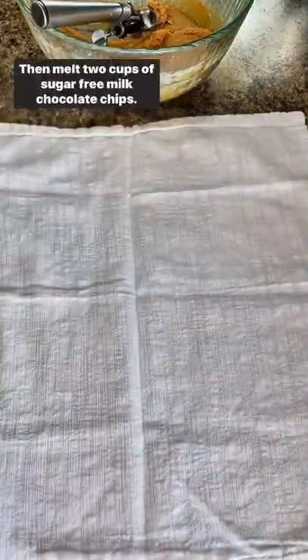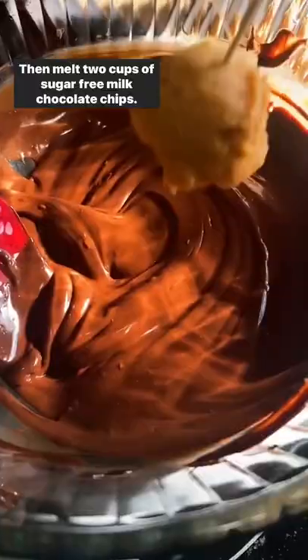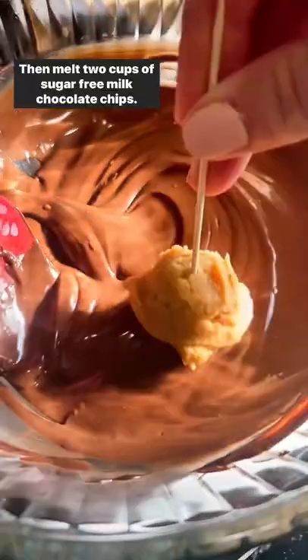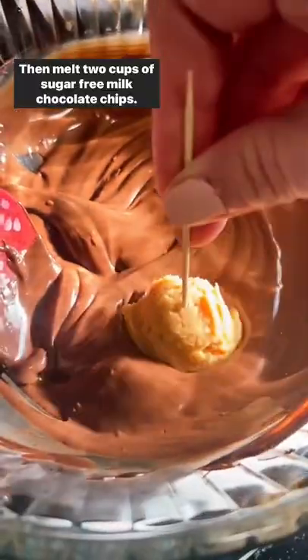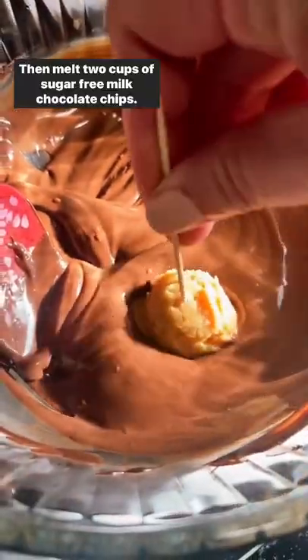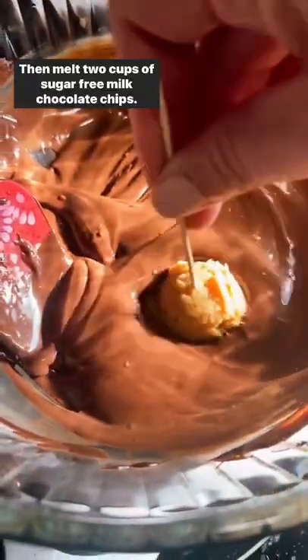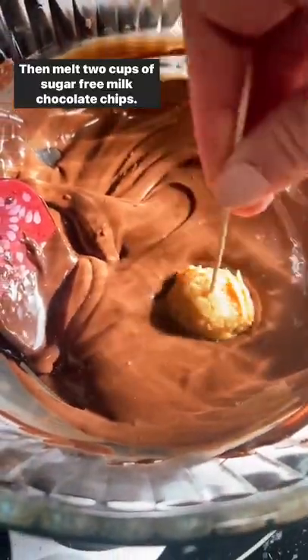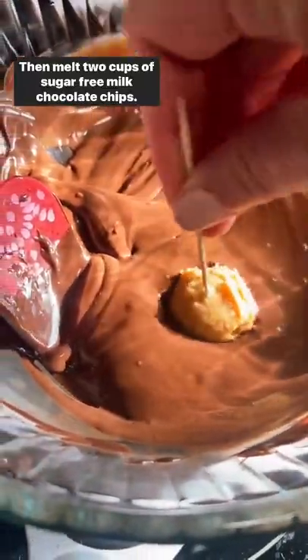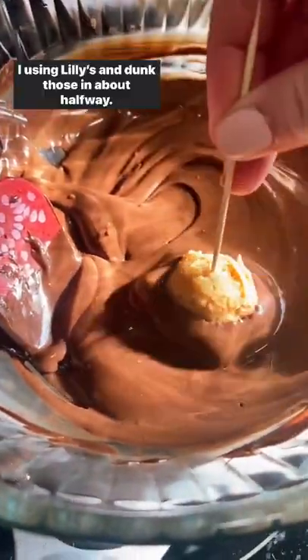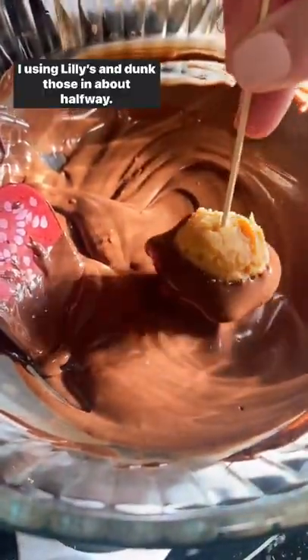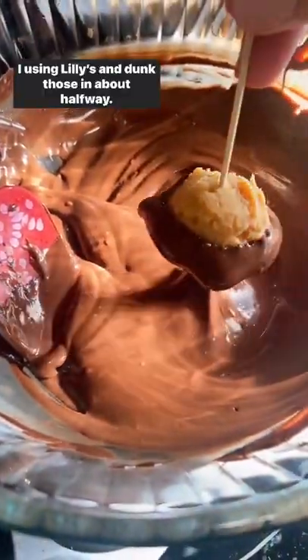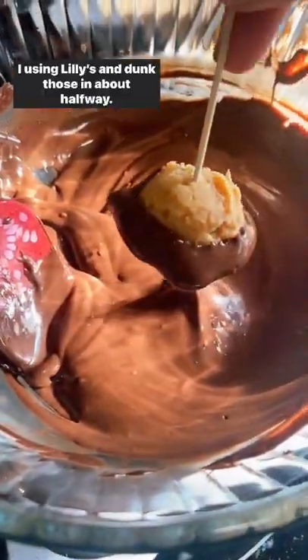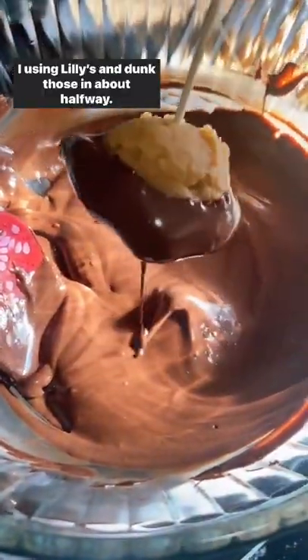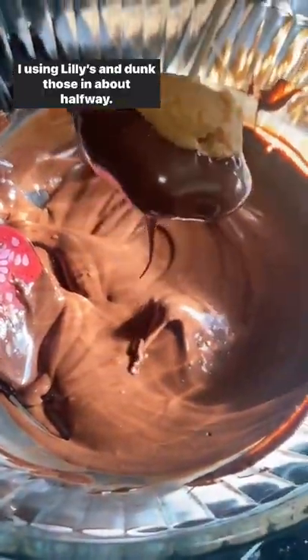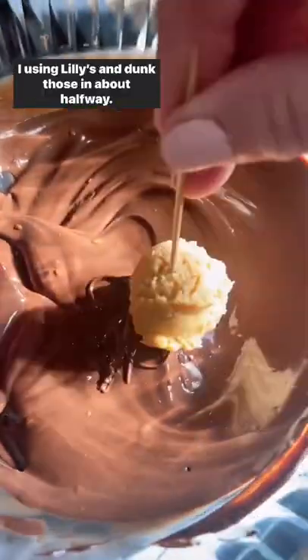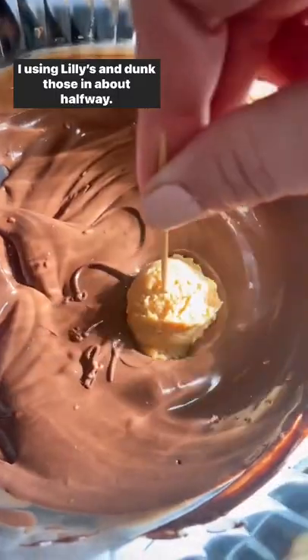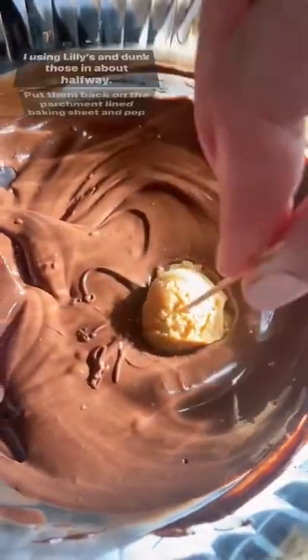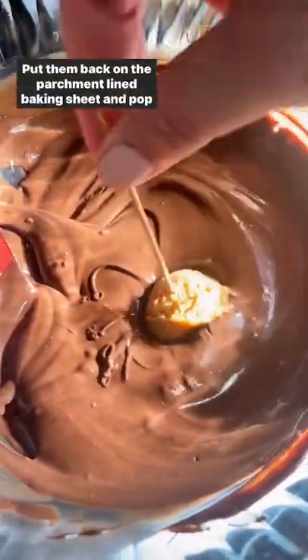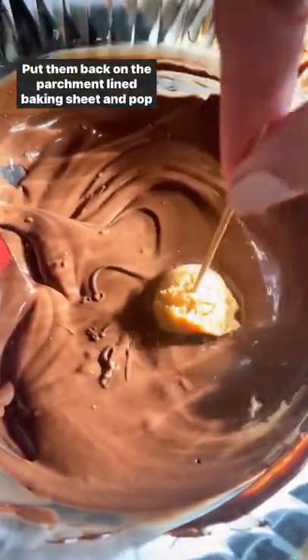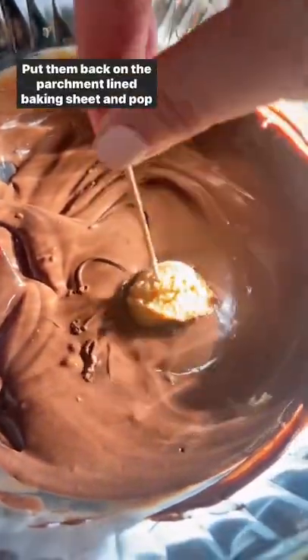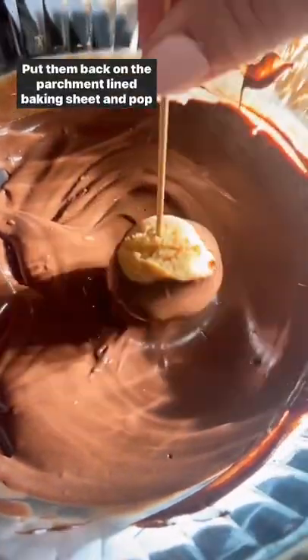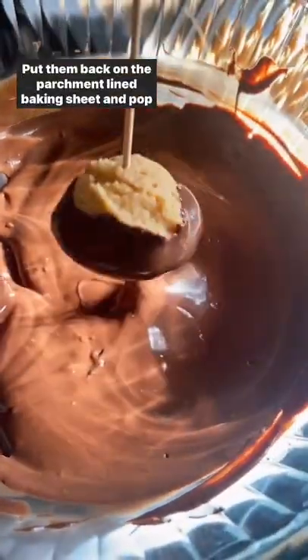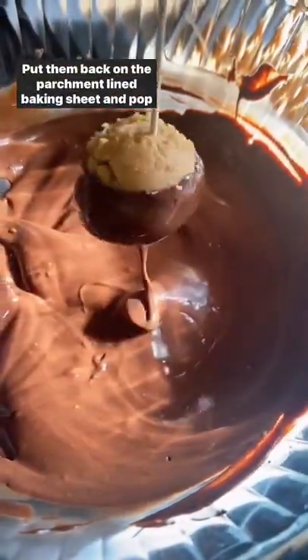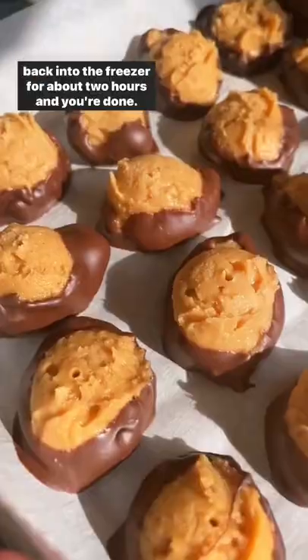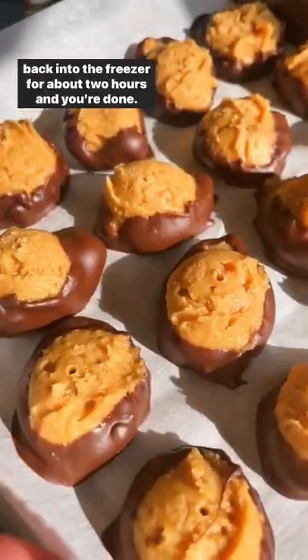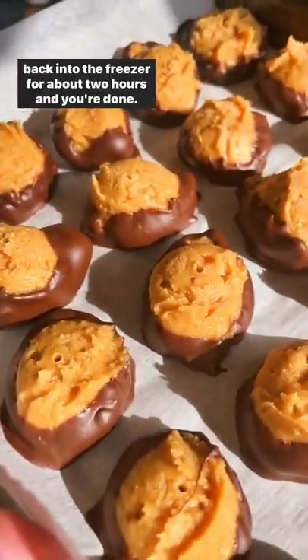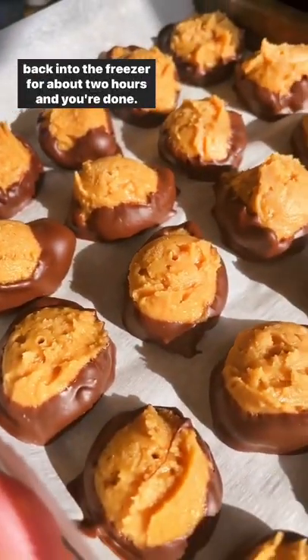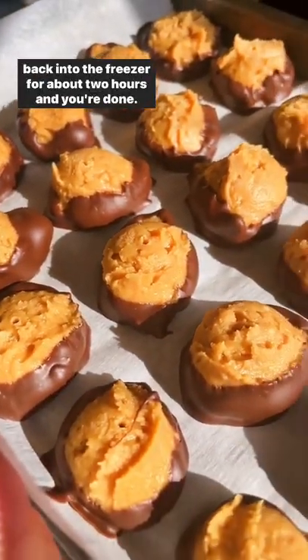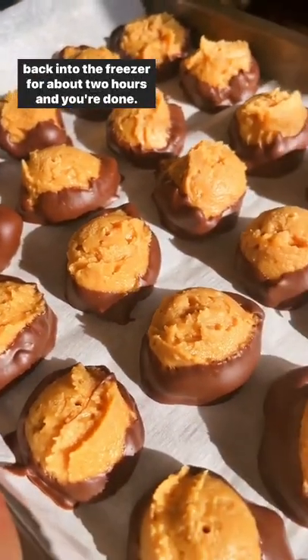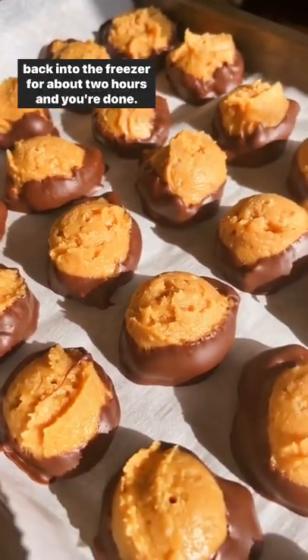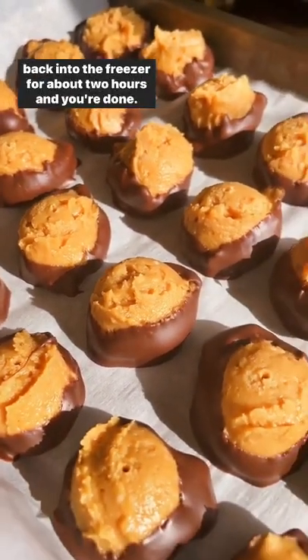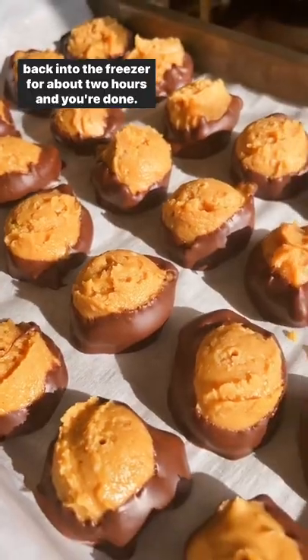Then melt two cups of sugar-free milk chocolate chips — I'm using Lily's — and dunk those in about halfway. Put them back on the parchment-lined baking sheet and pop back into the freezer for about two hours. And you're done!